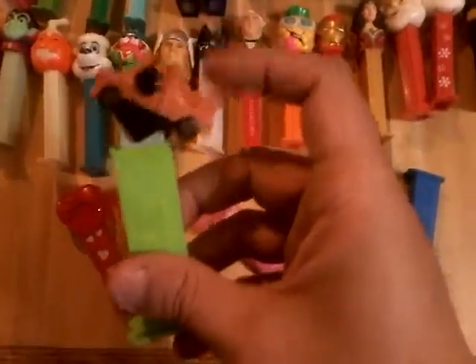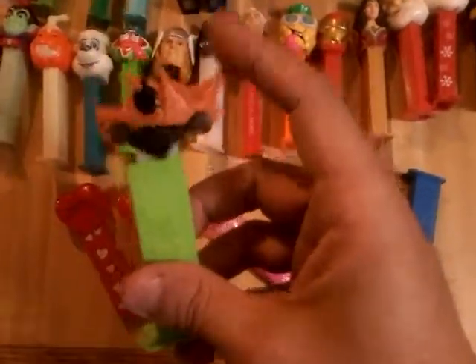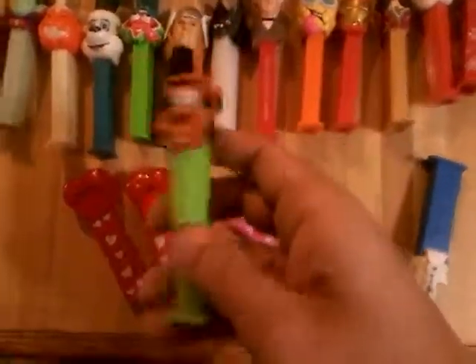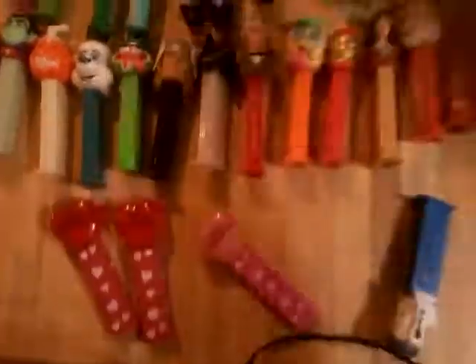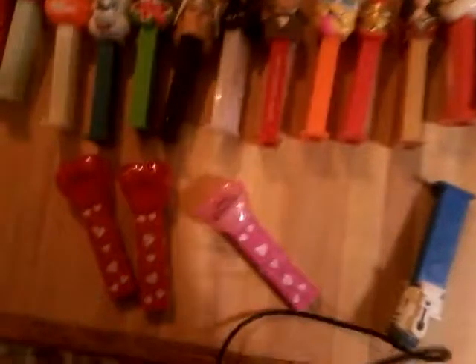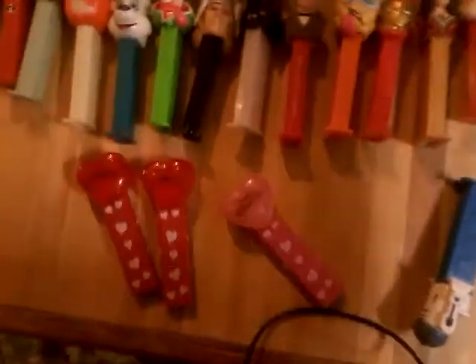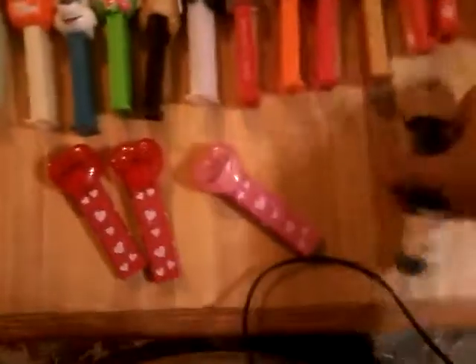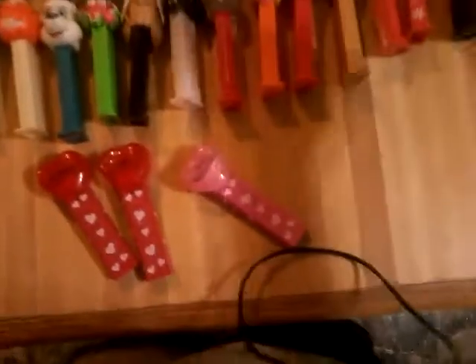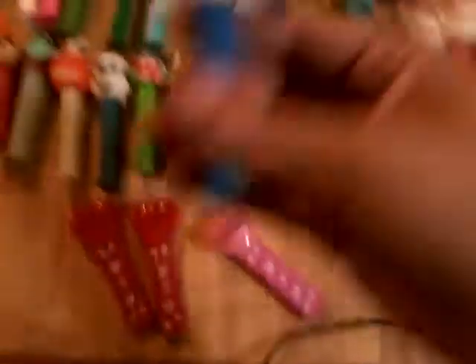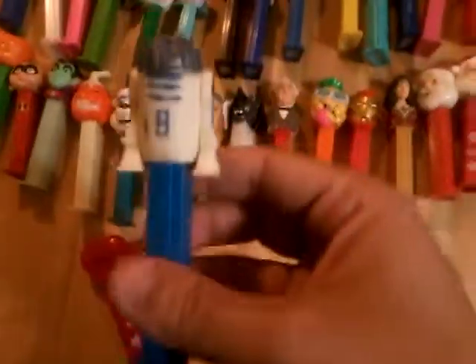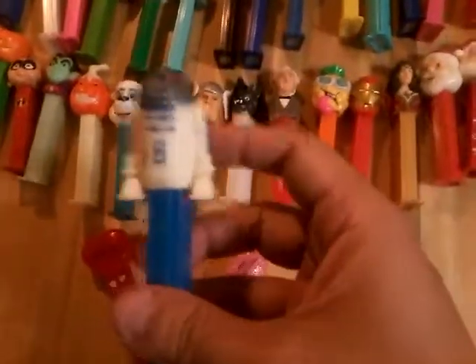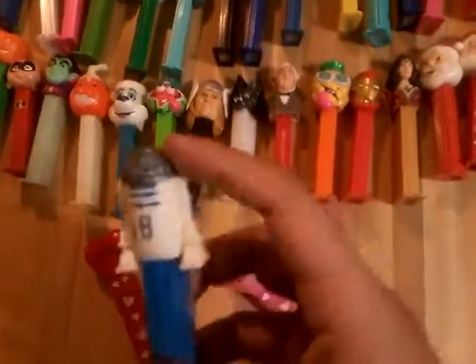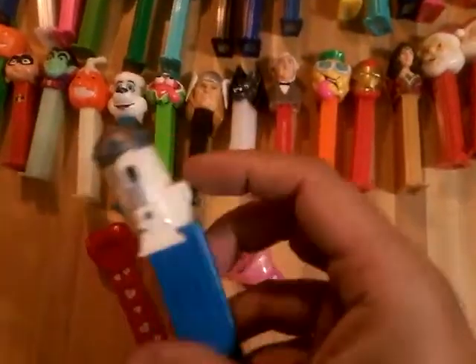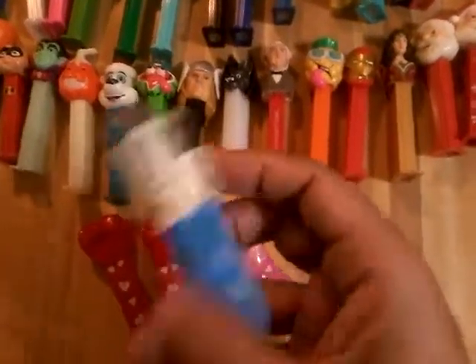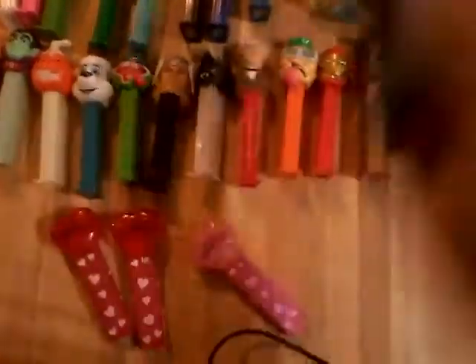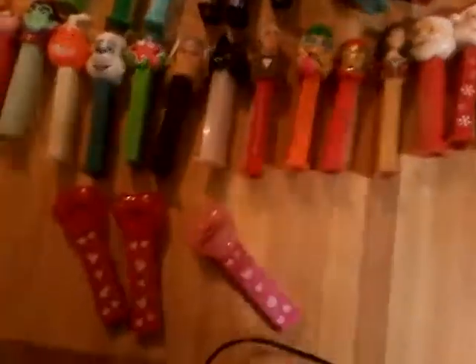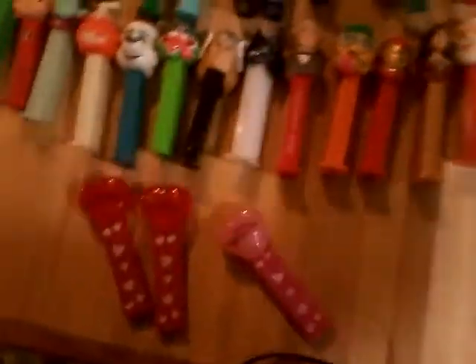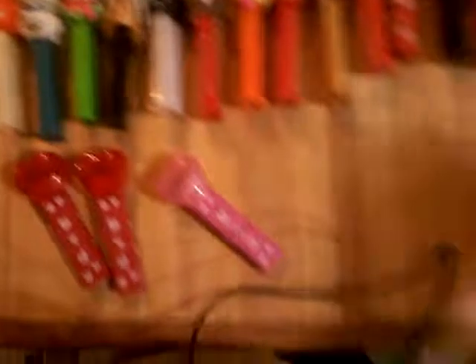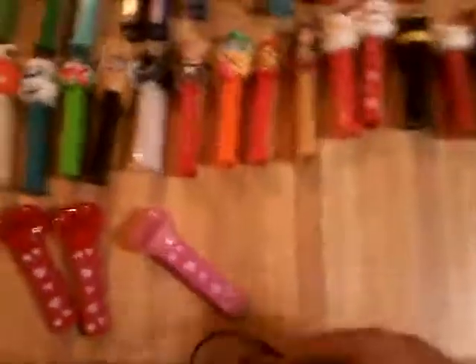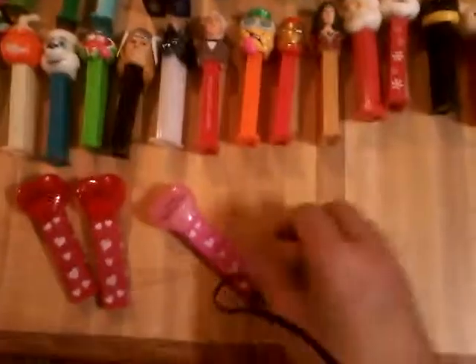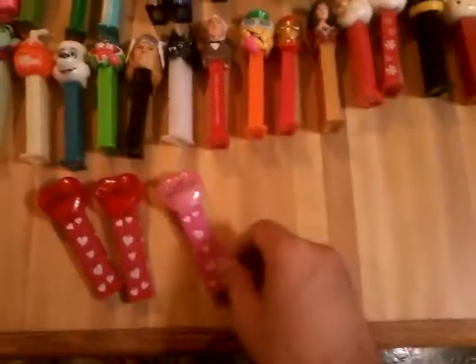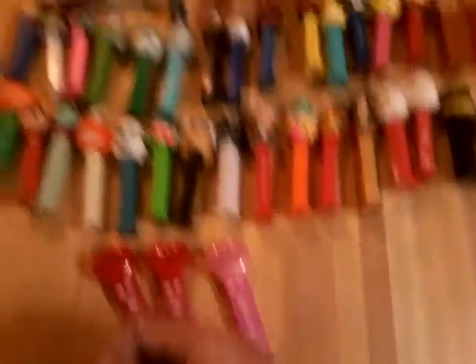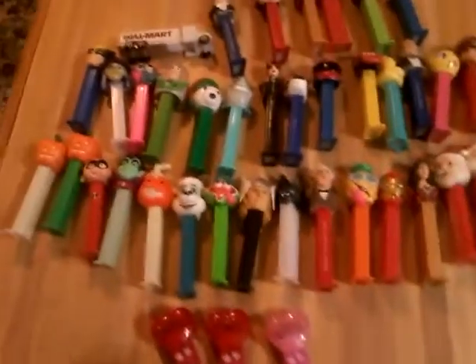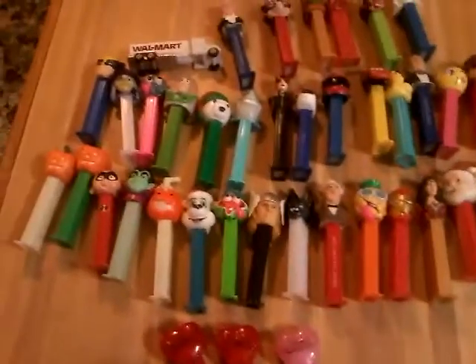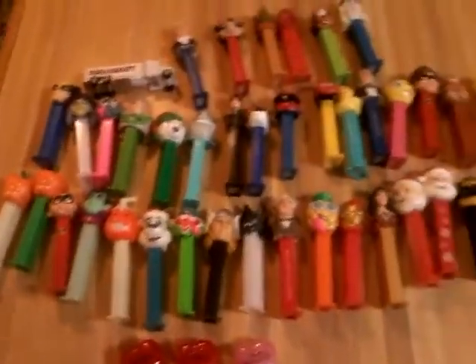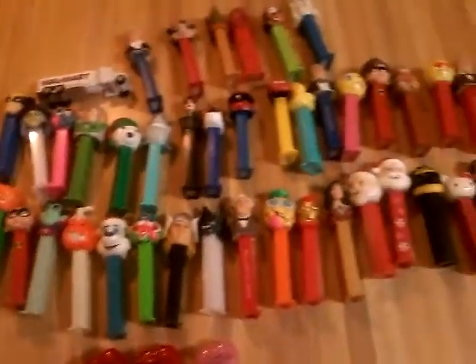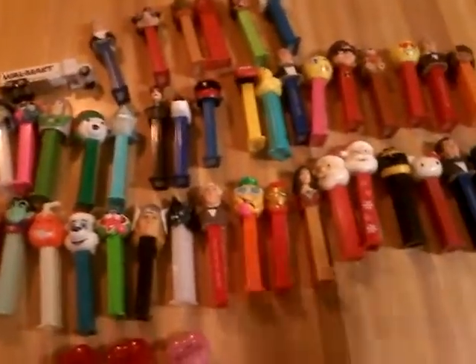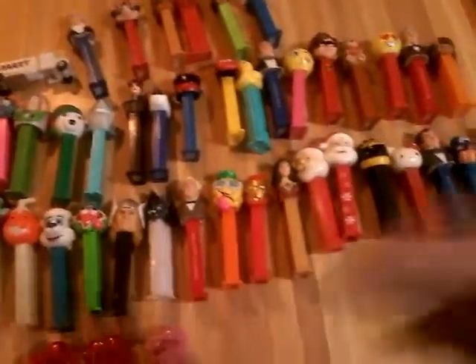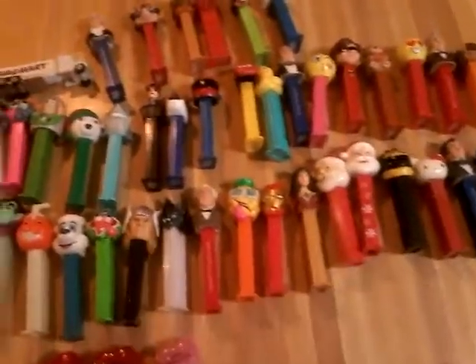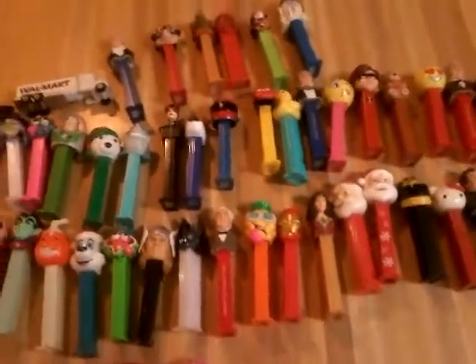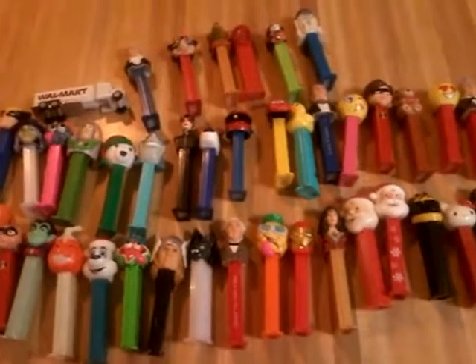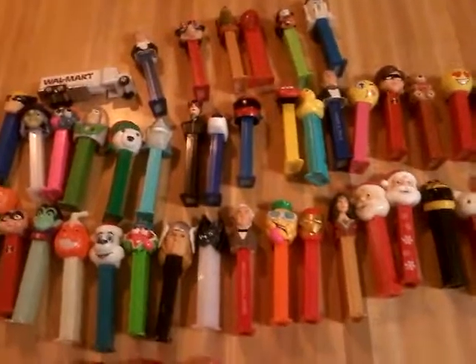Mater from Cars — I know I didn't have that. And R2-D2 — that's got smoke damage. So, two duplicates. All these Pez, got them for free.